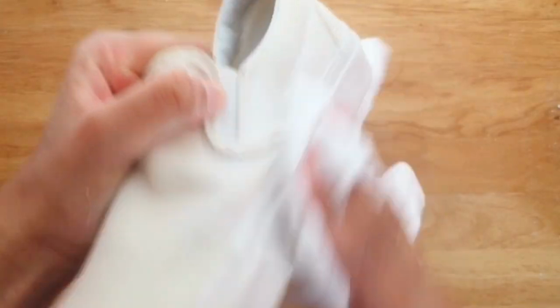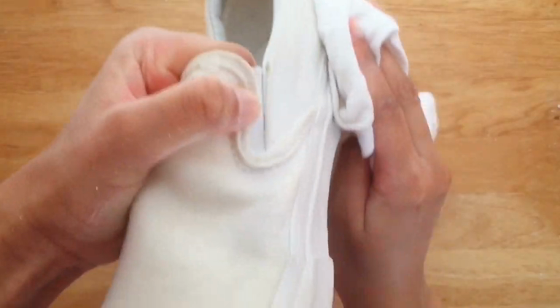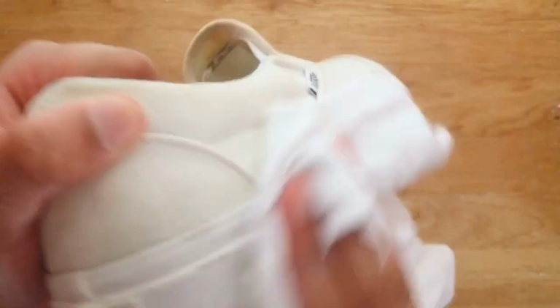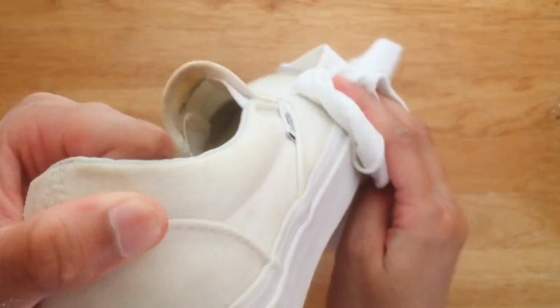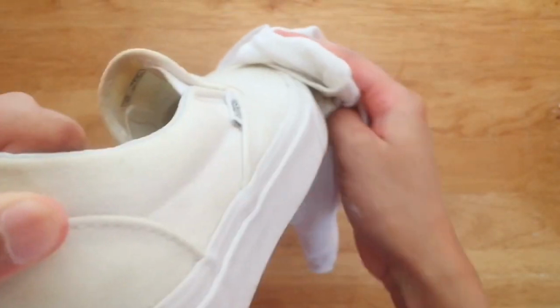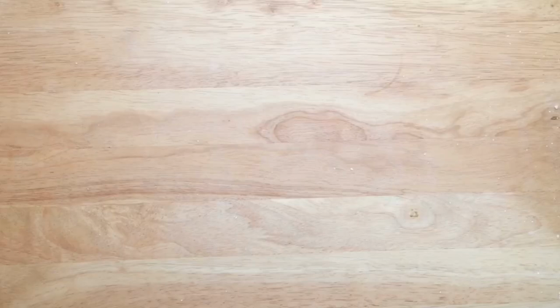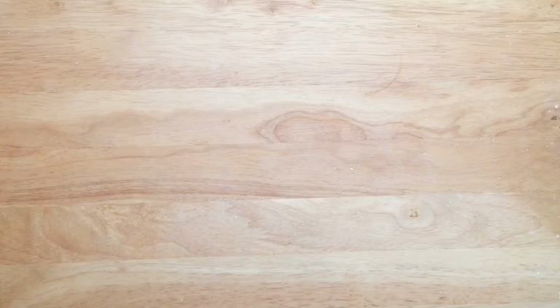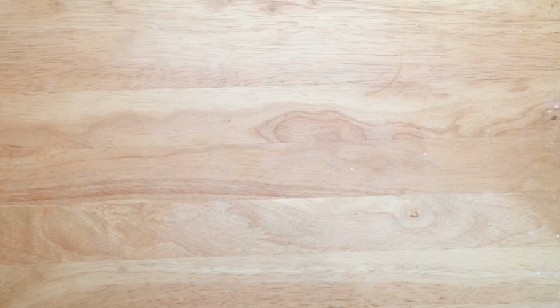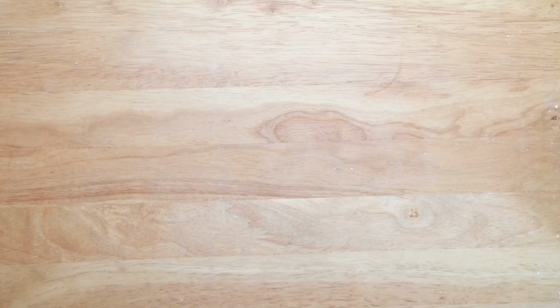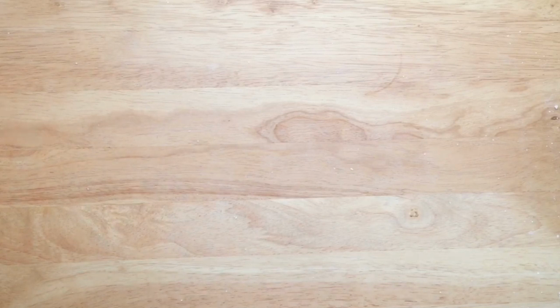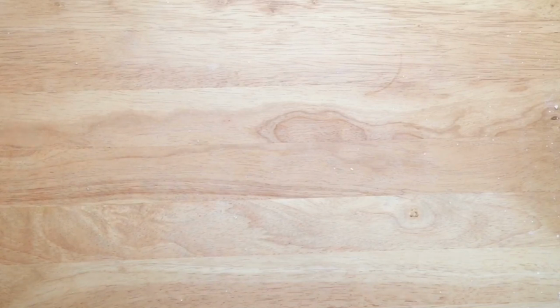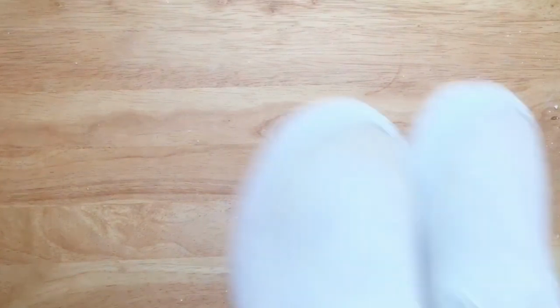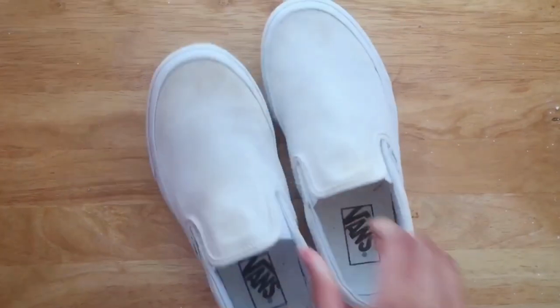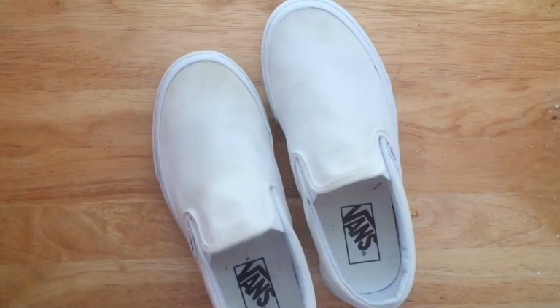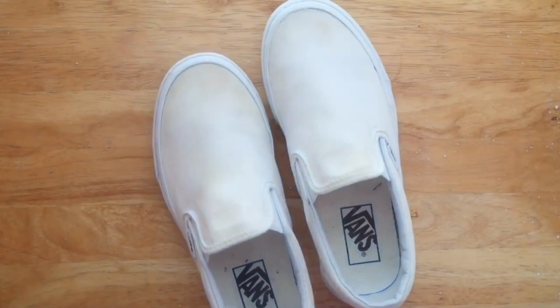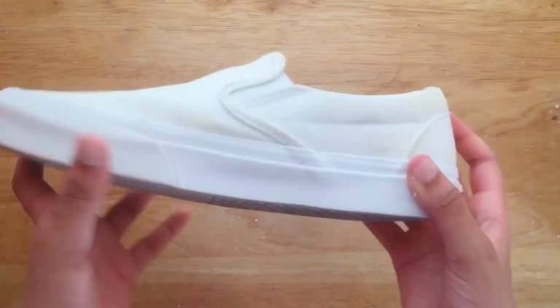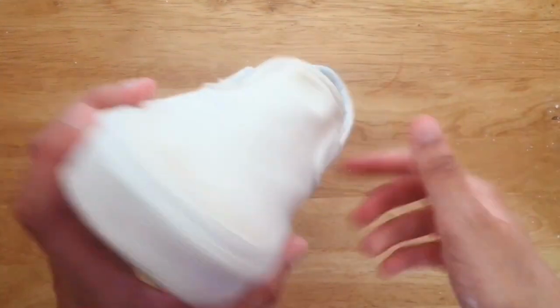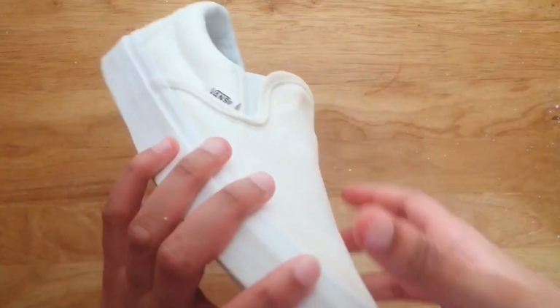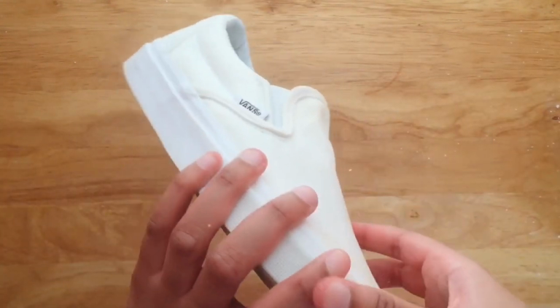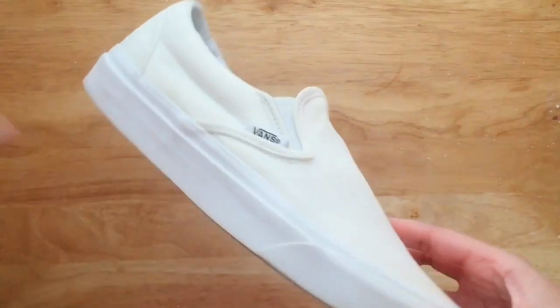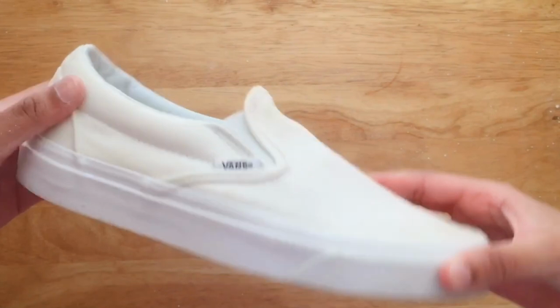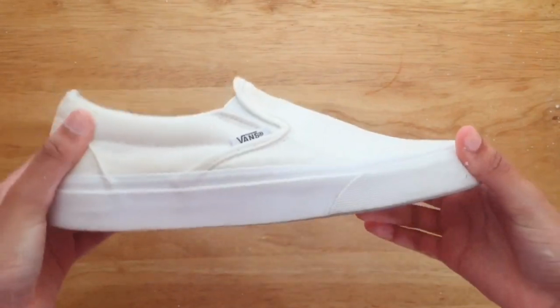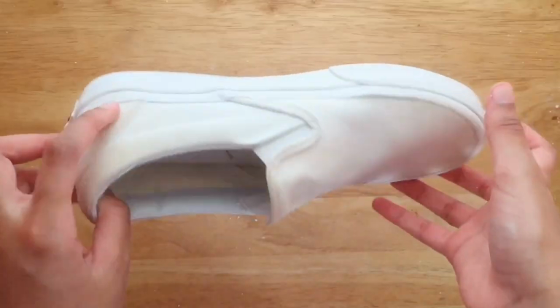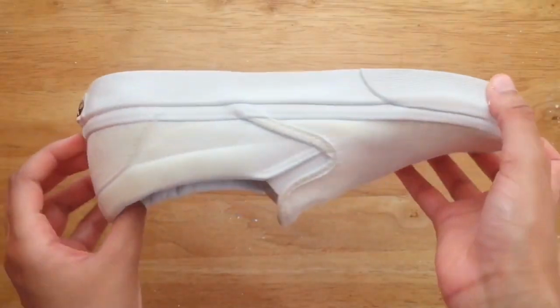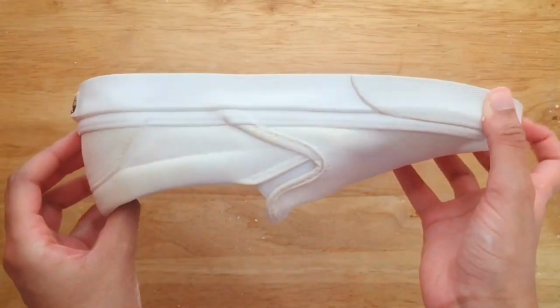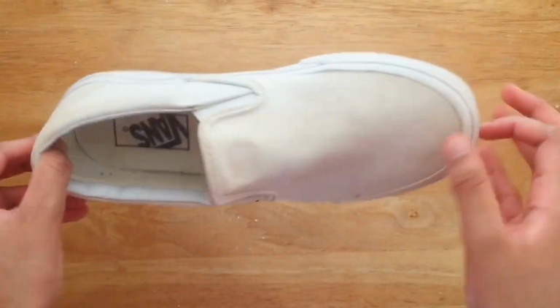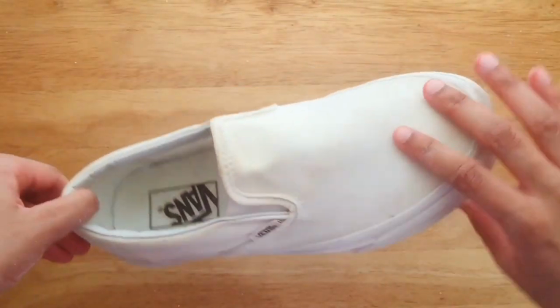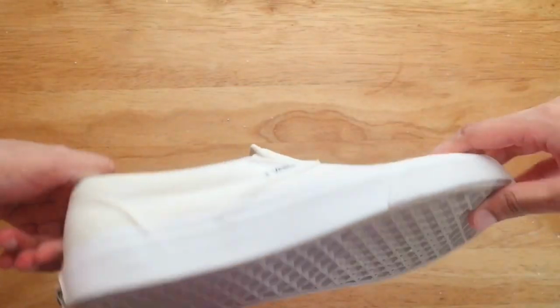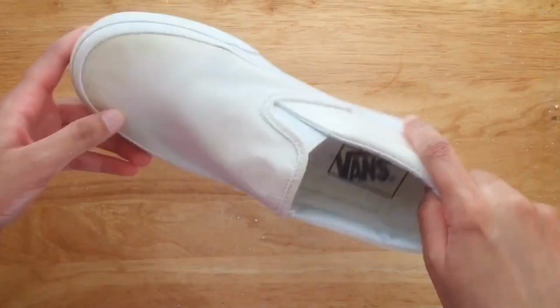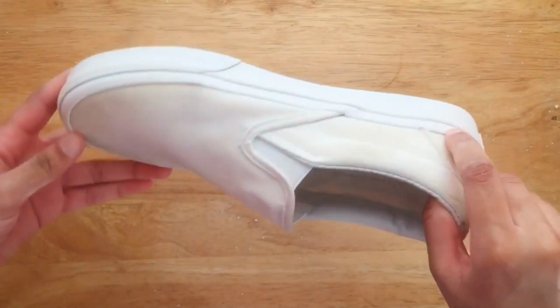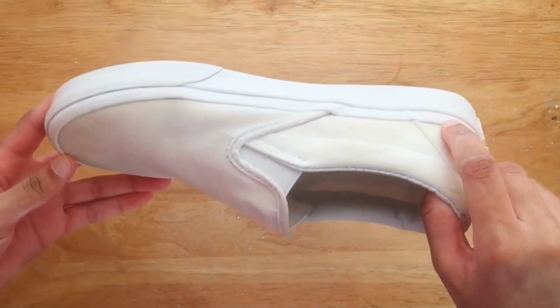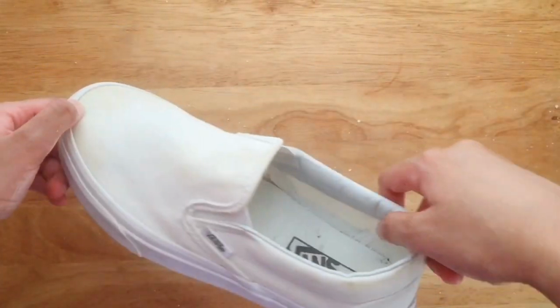Wipe off any paste and allow the shoes to air dry, and that's it! A quick tip: try to avoid the tongue of the shoe because the glue turns a yellowish-brown and can make its own stain if messed with.